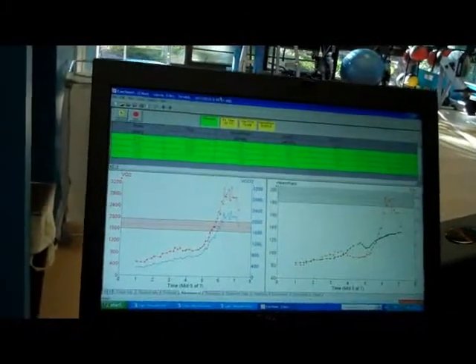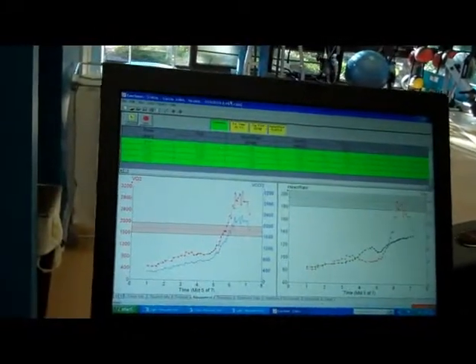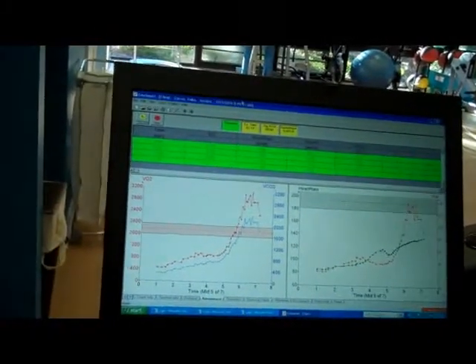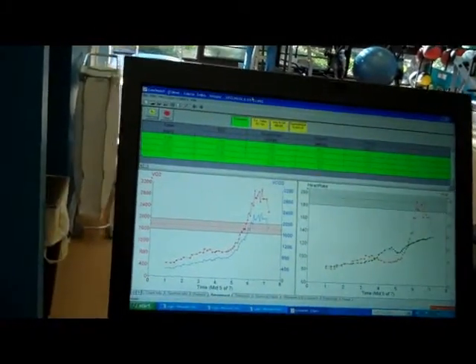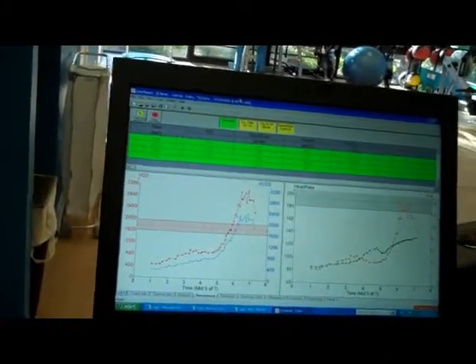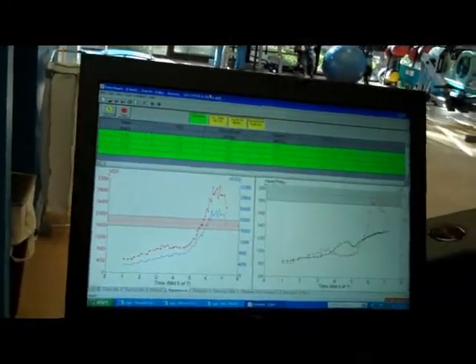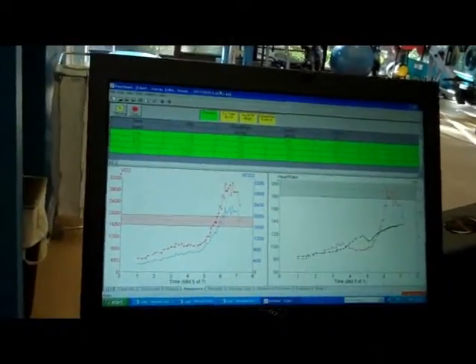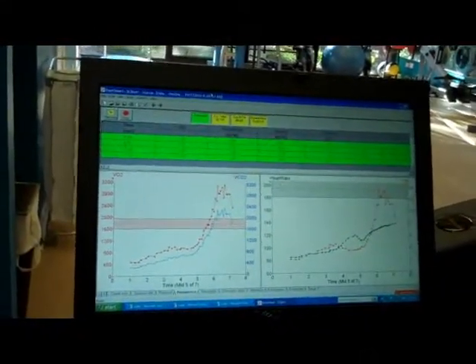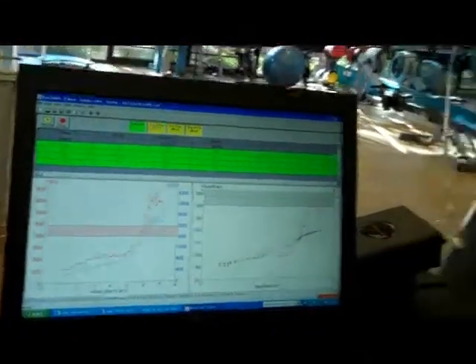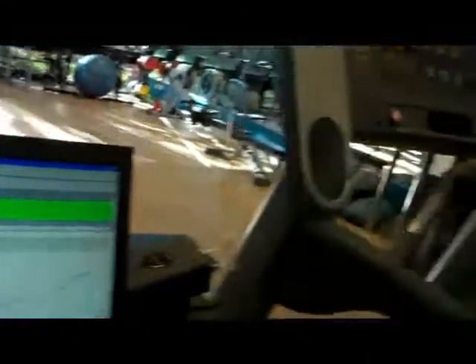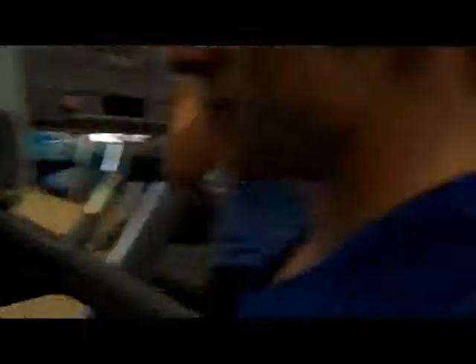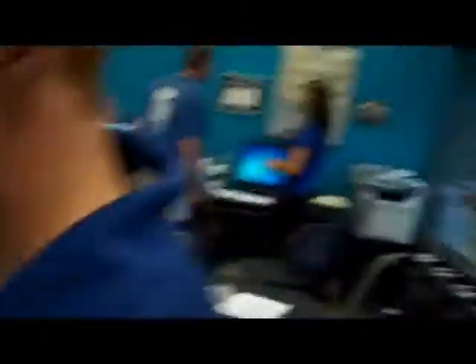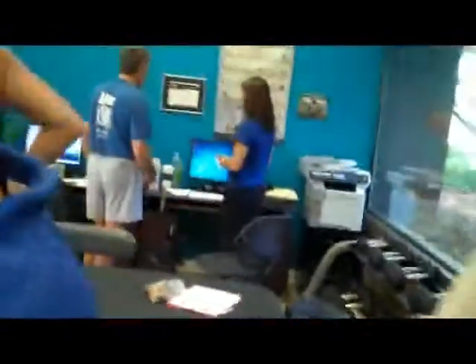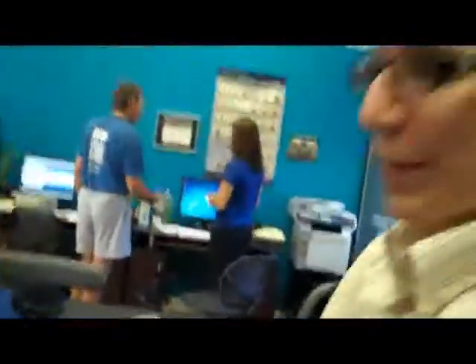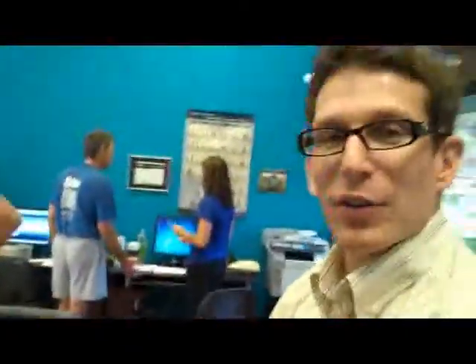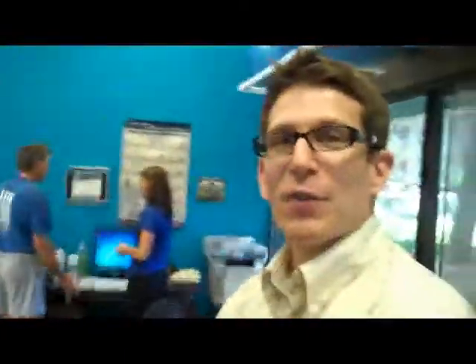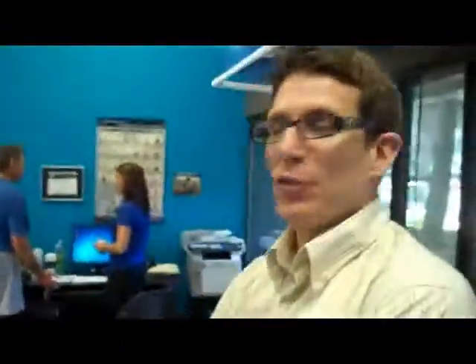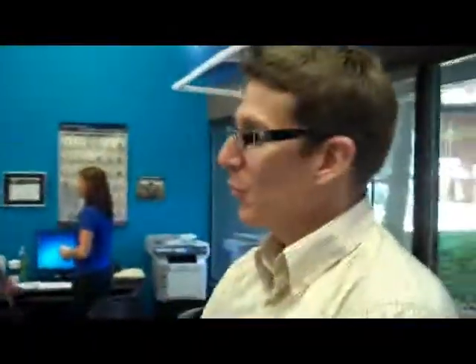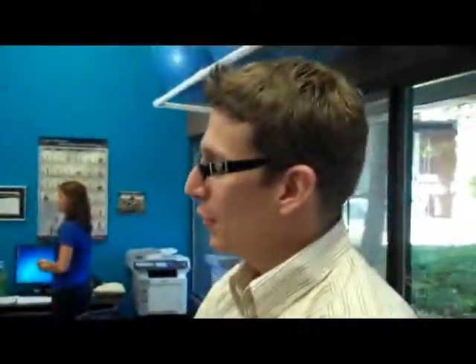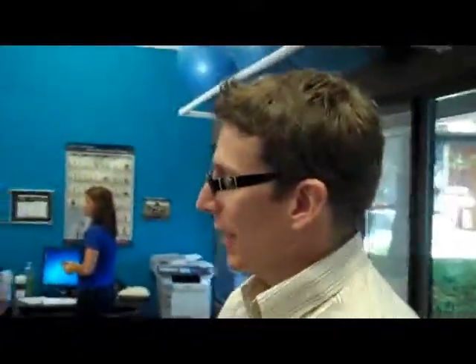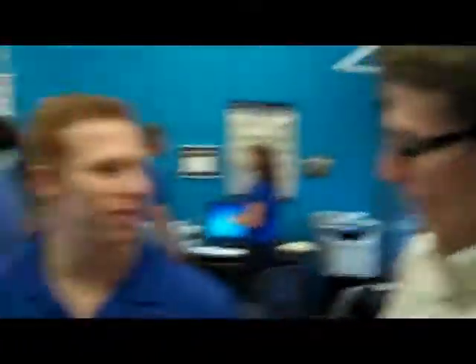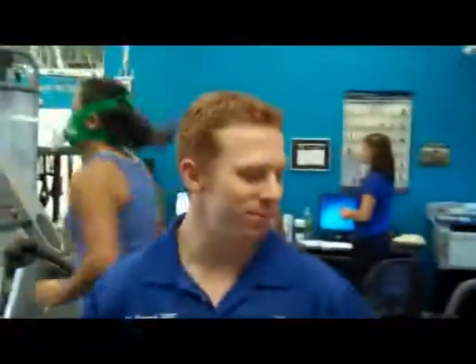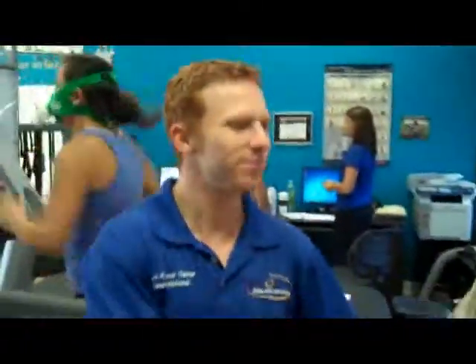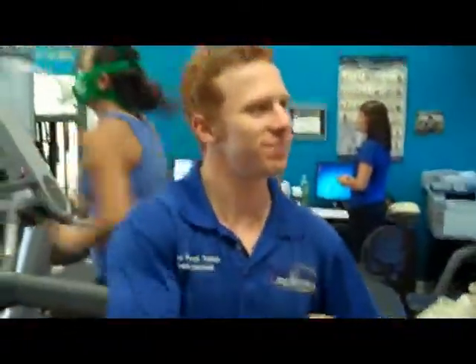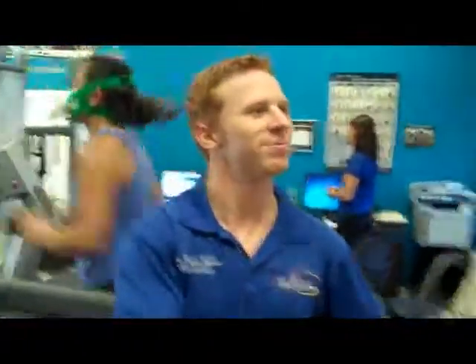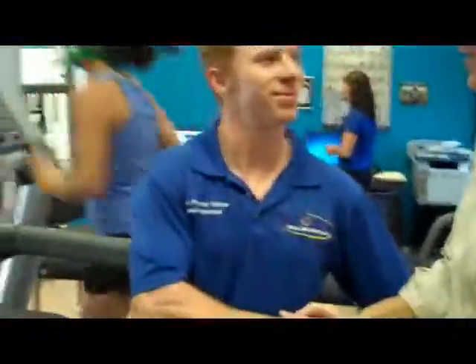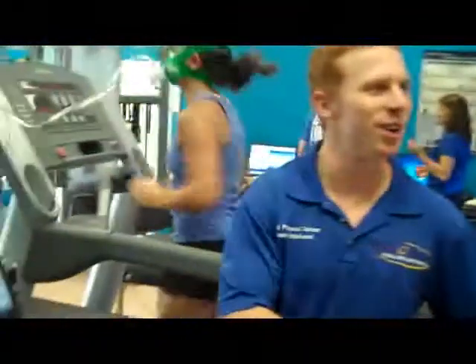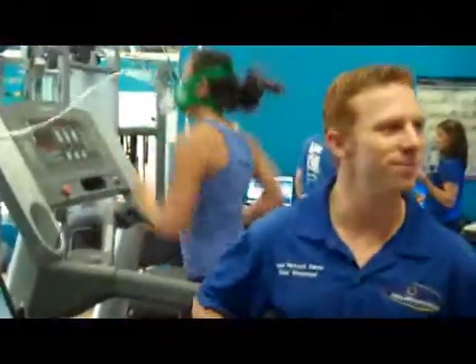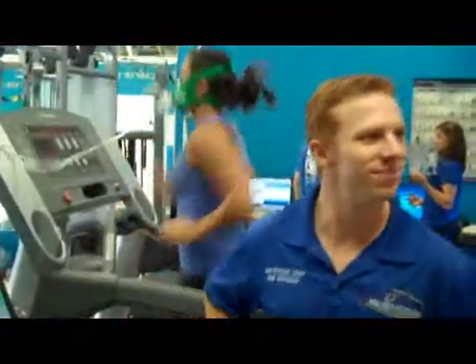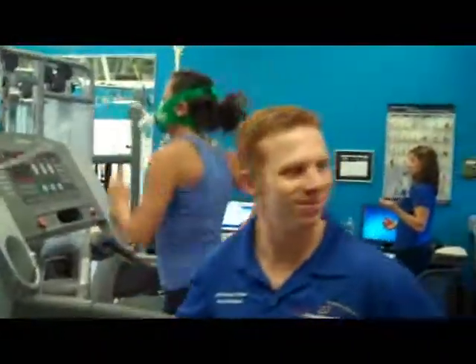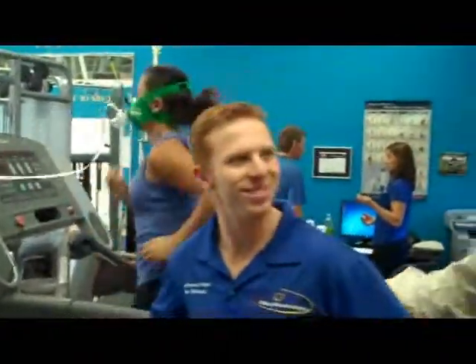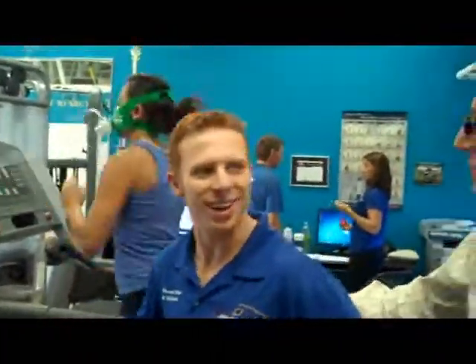Drew, thank you for taking time out this morning to share this information with us. And good luck with Erica's training. Thank you. We'll be checking in later on.